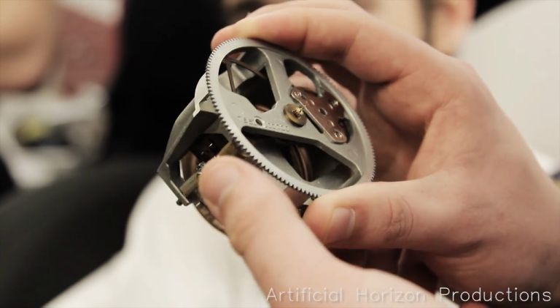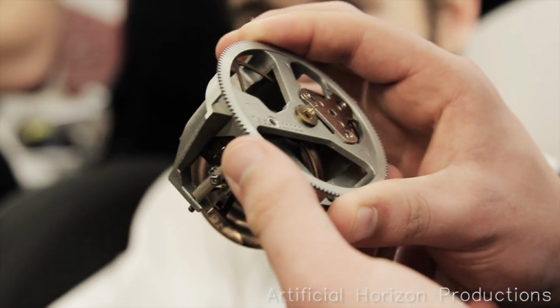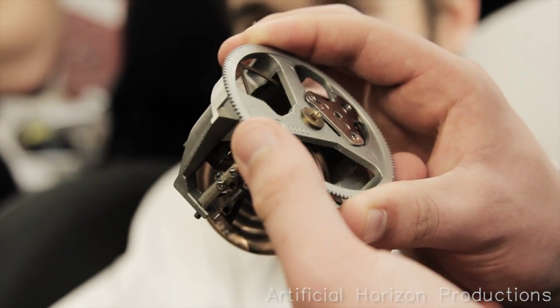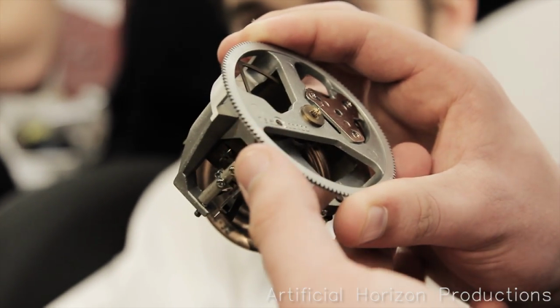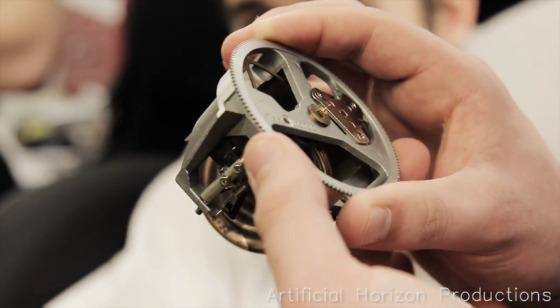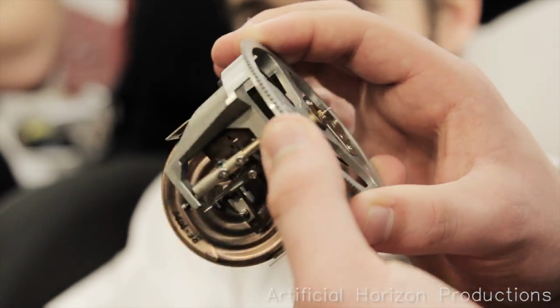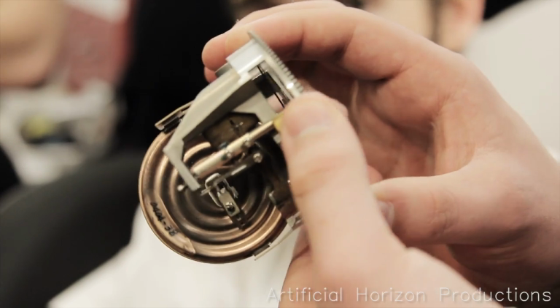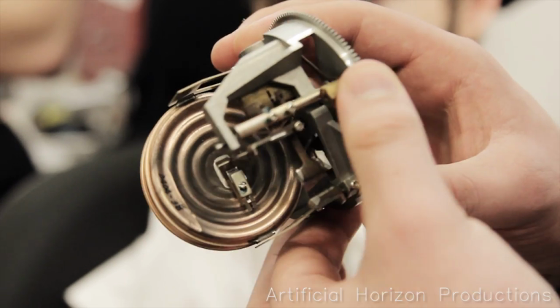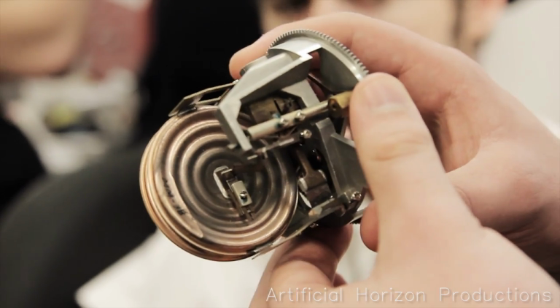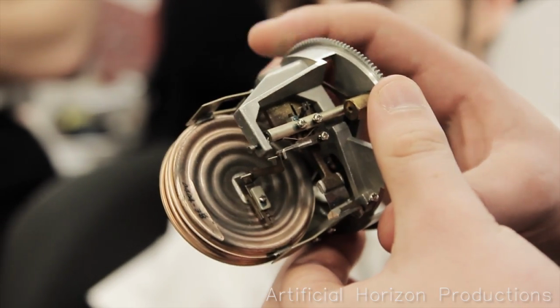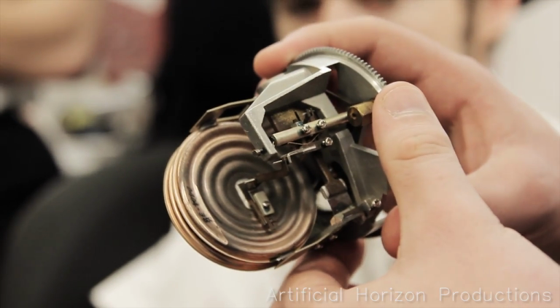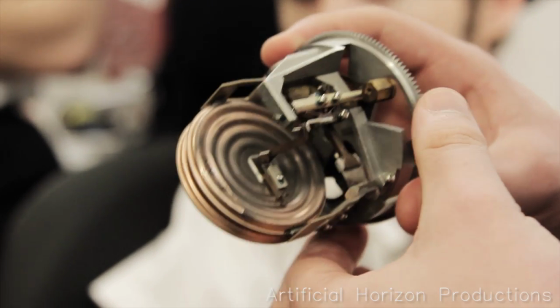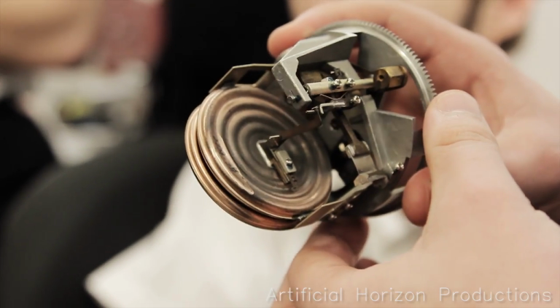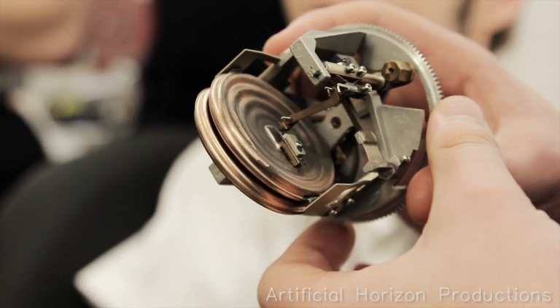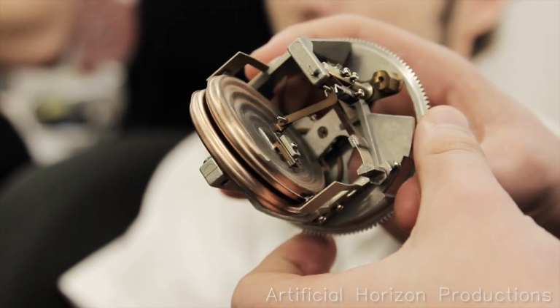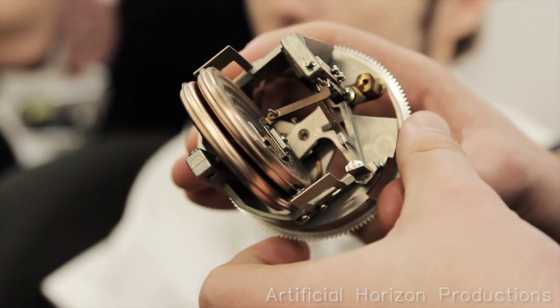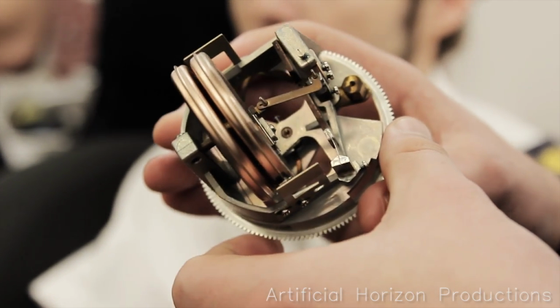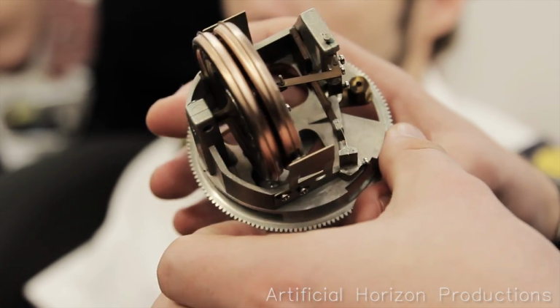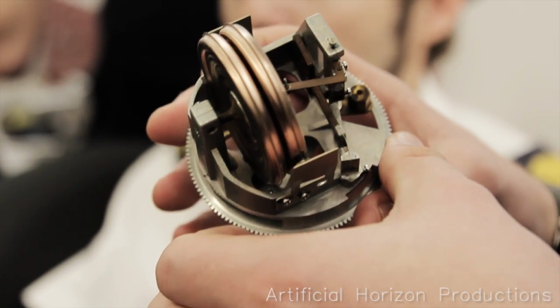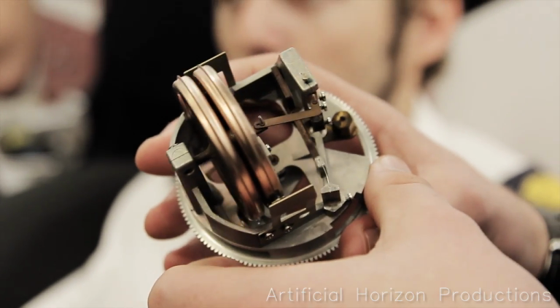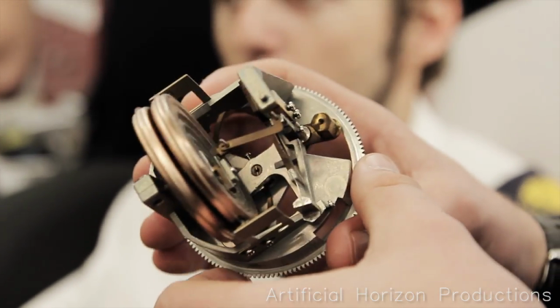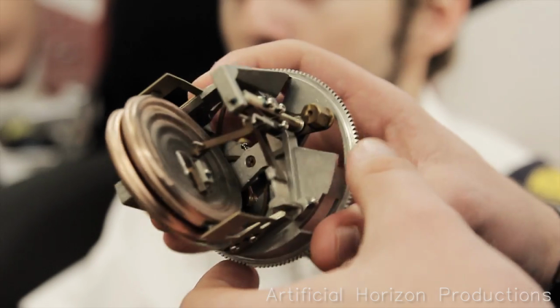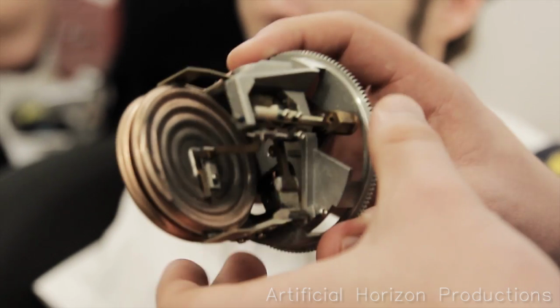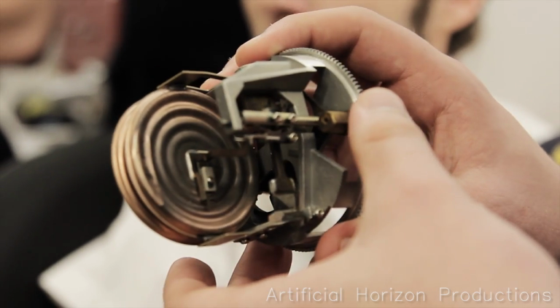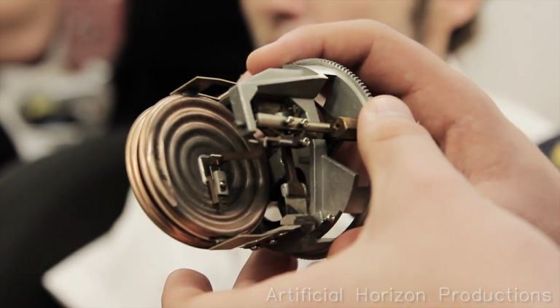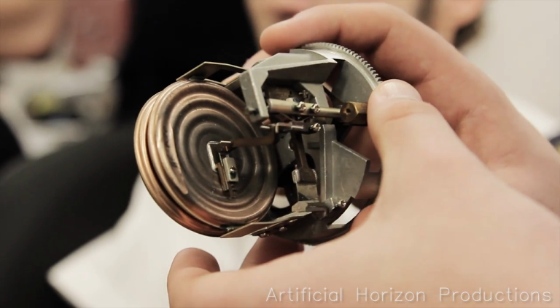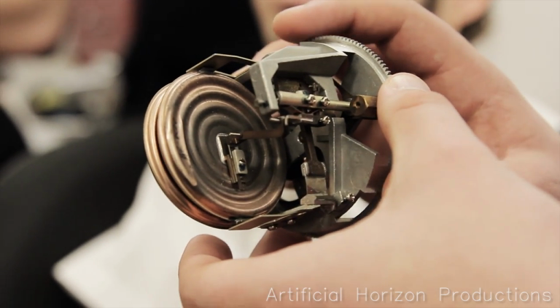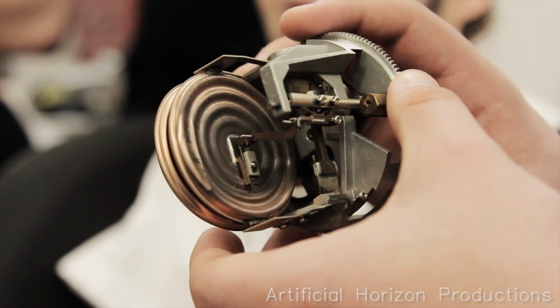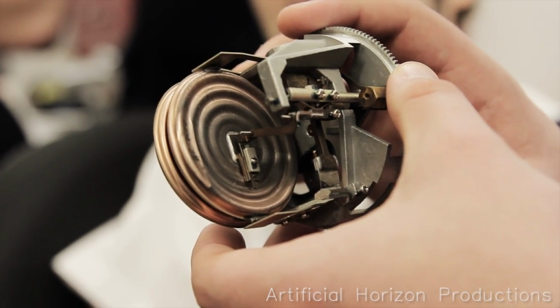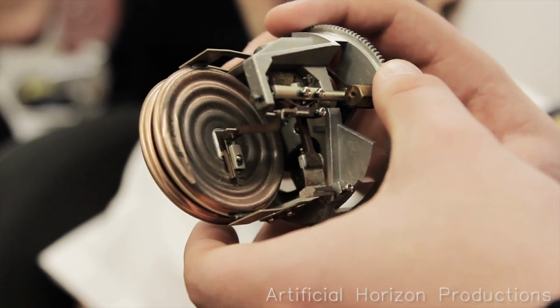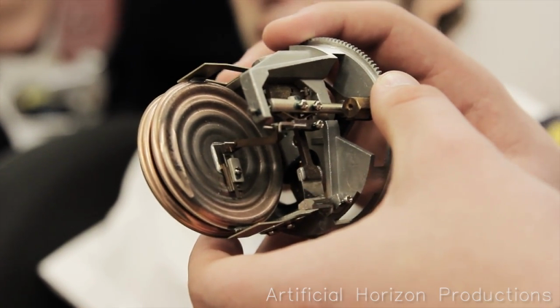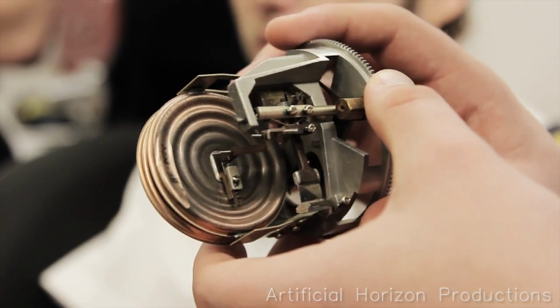And generally those — an instrument will run perfectly in the aircraft for a long period of time. If it does start to get sticky, we strip it down to a point like that, put it into an ultrasonic bath, give it a really good clean, and 90% of the time it will come back again.